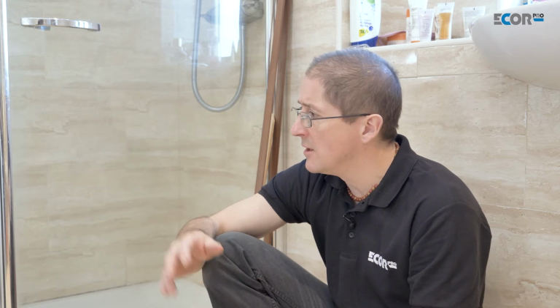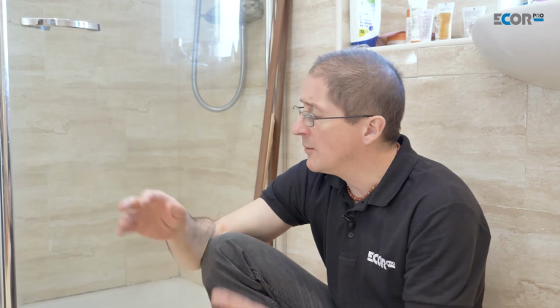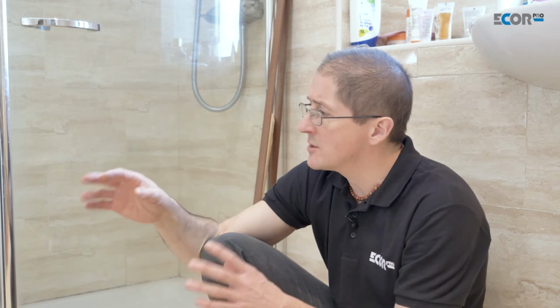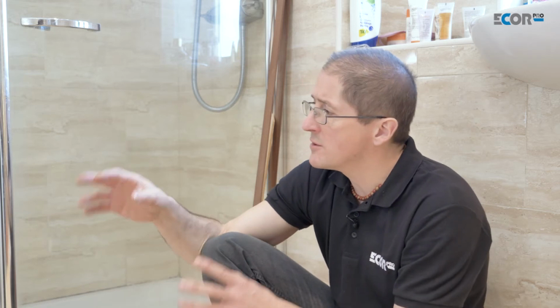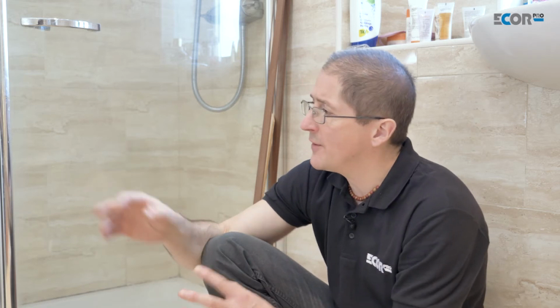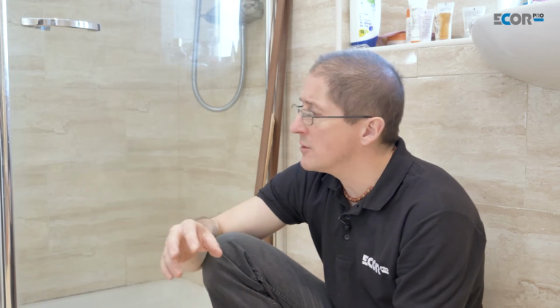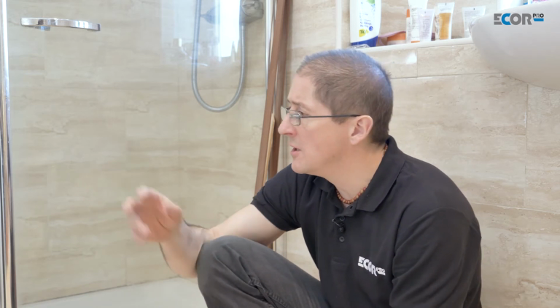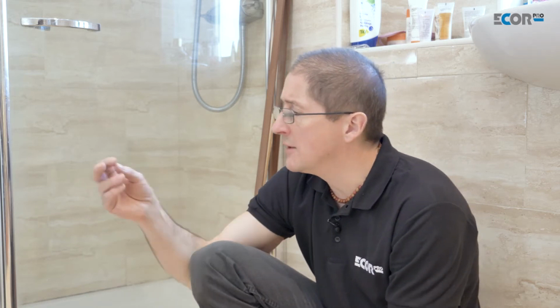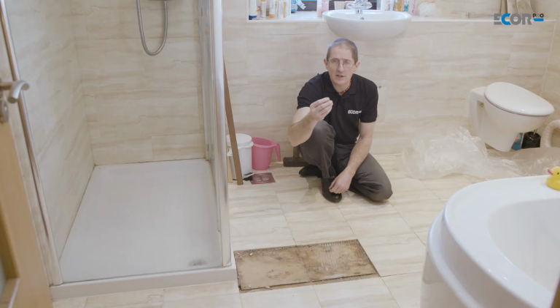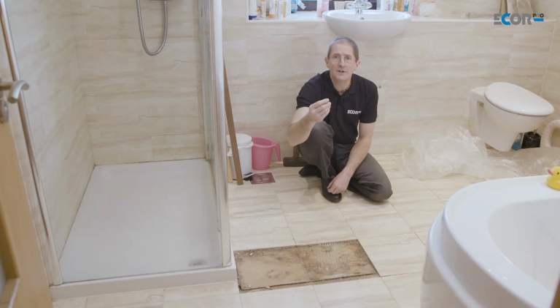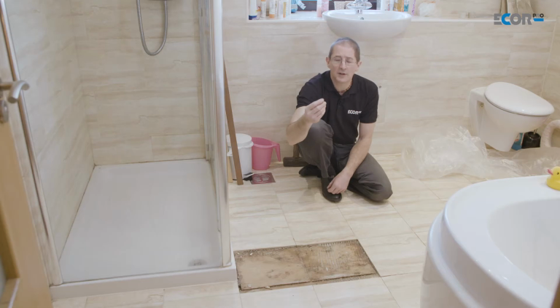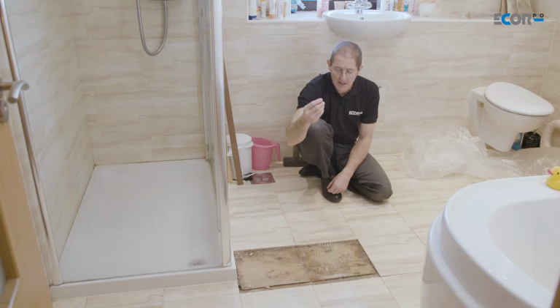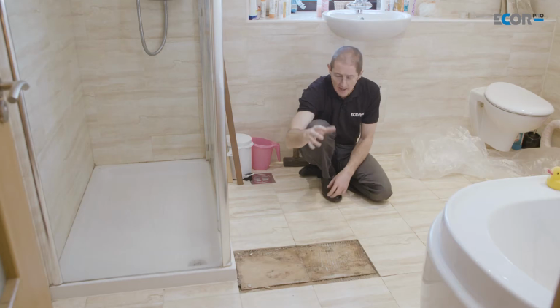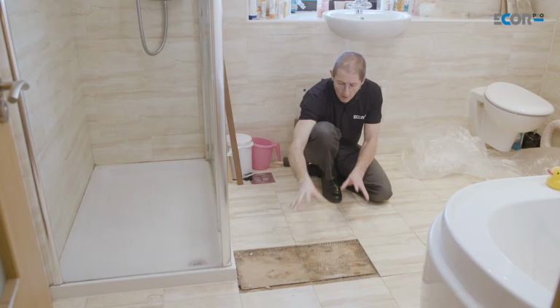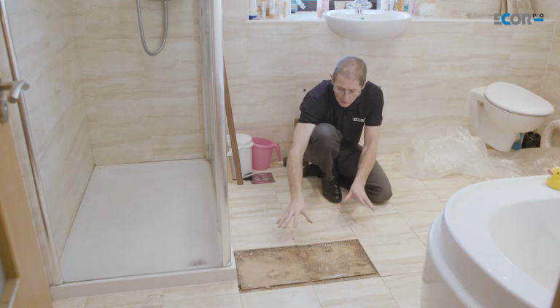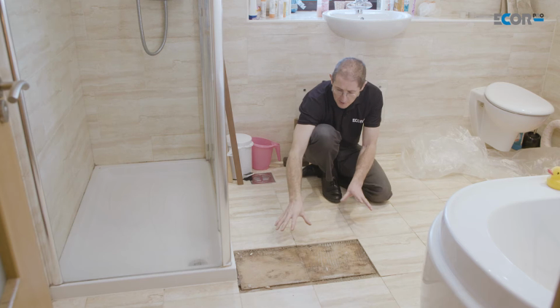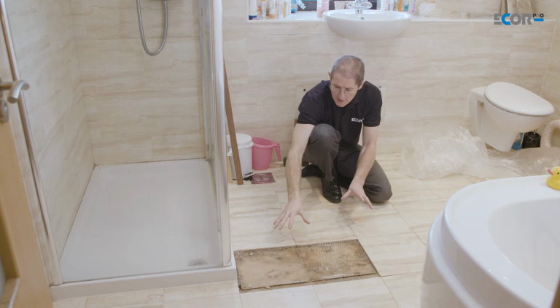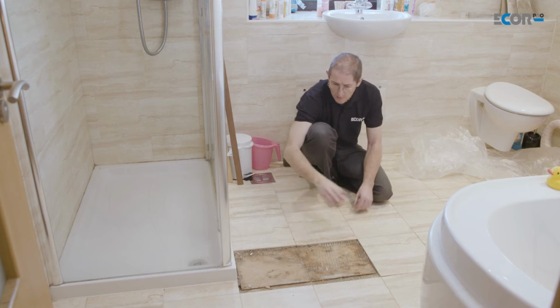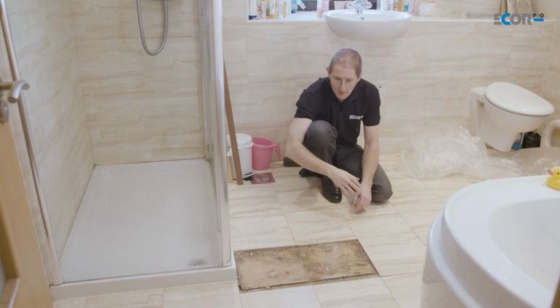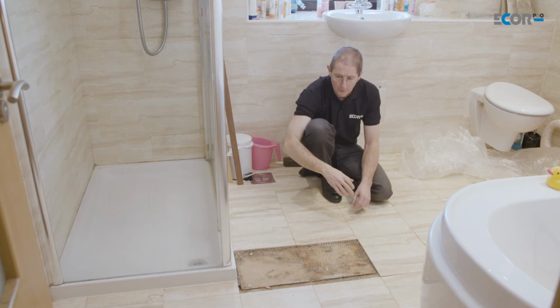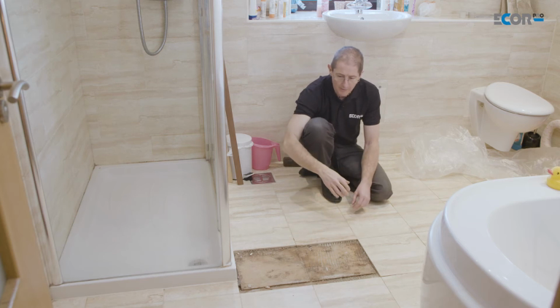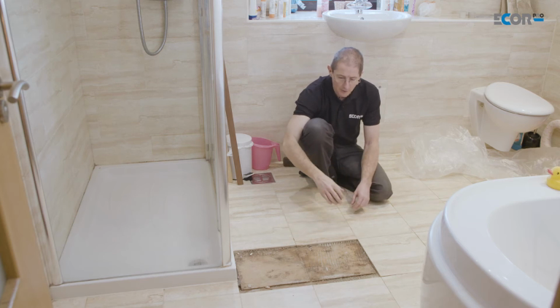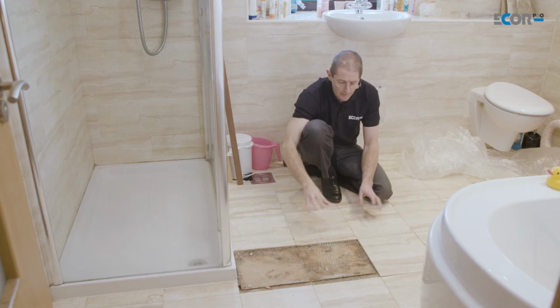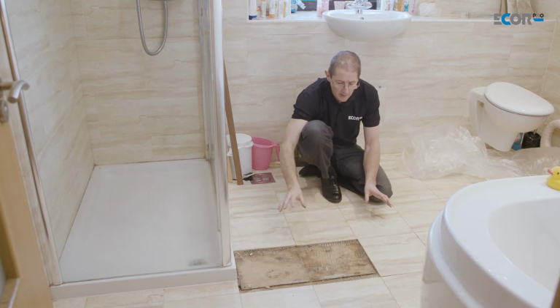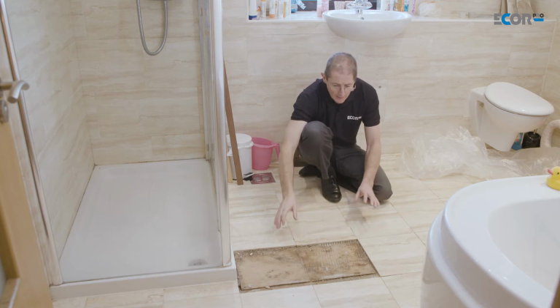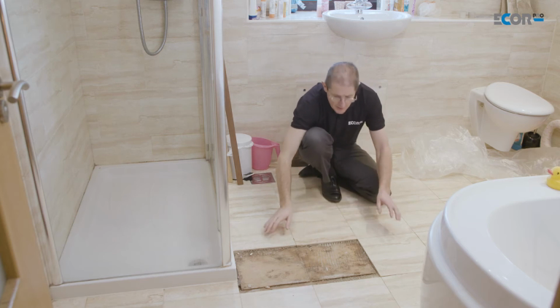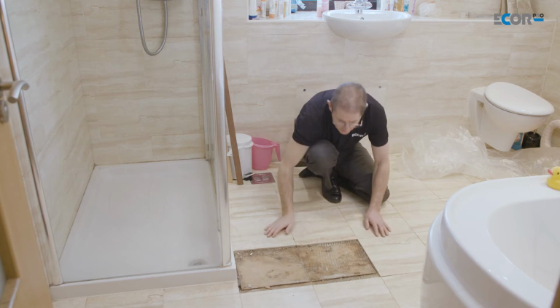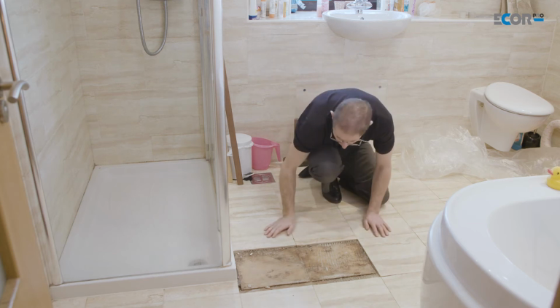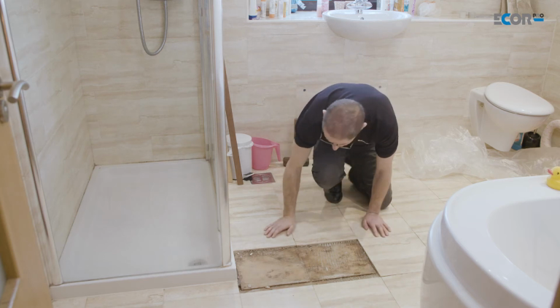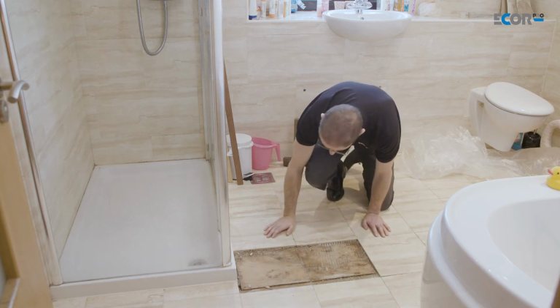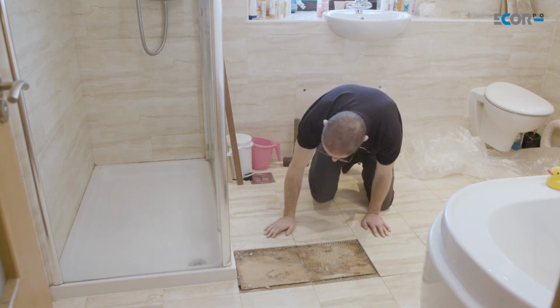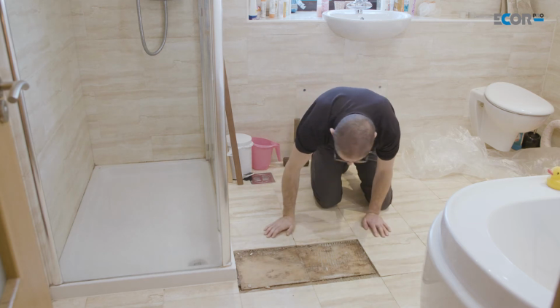I want to show you how we can create a very simple tent which is going to focus the dehumidifier's air onto this part of the wet floor. There's nothing complicated needed here.